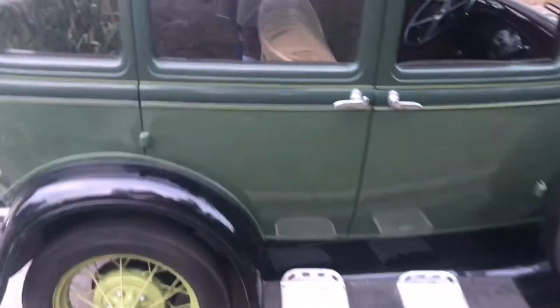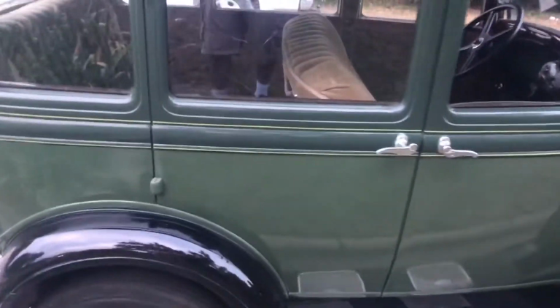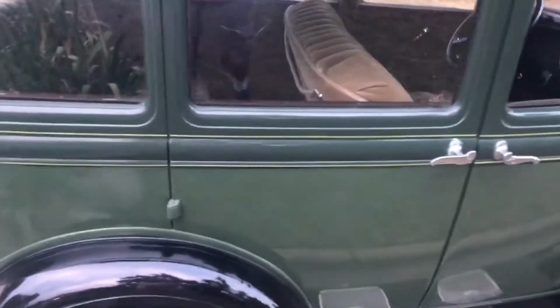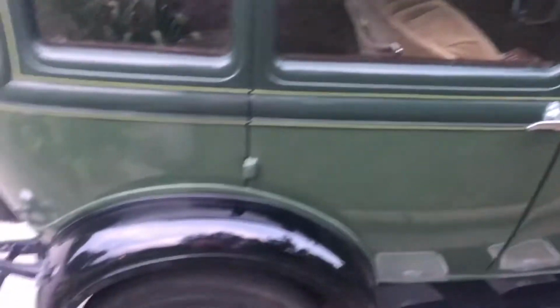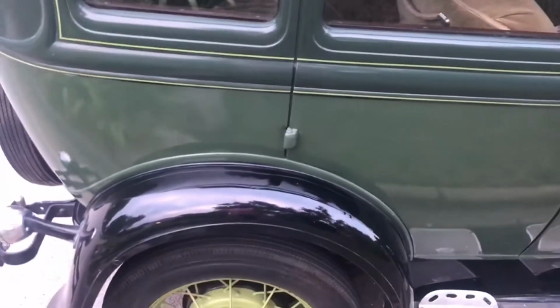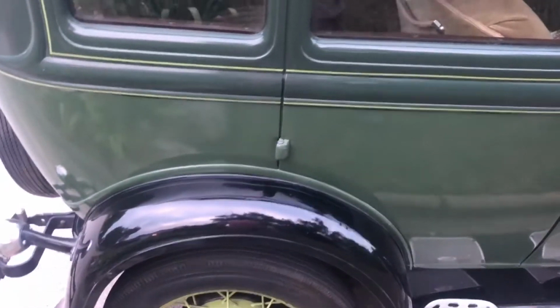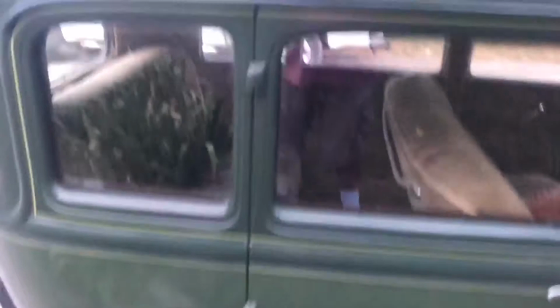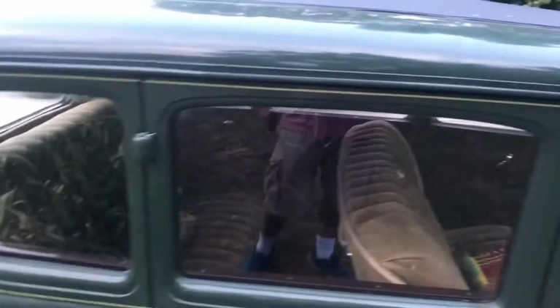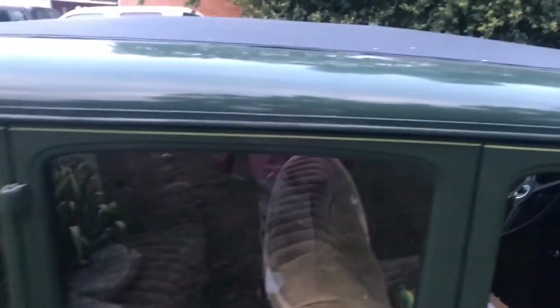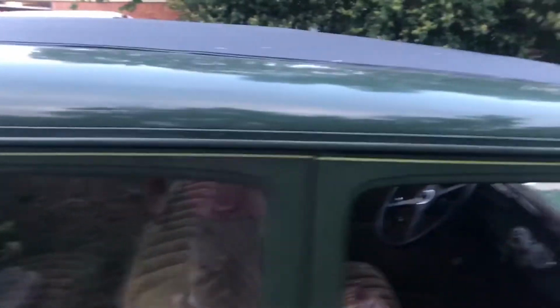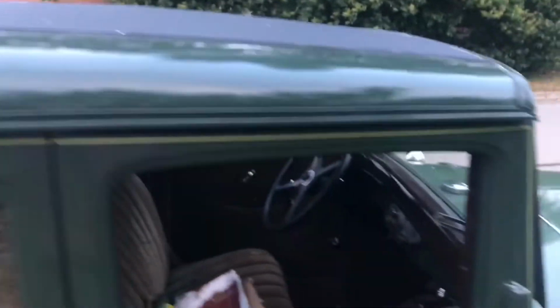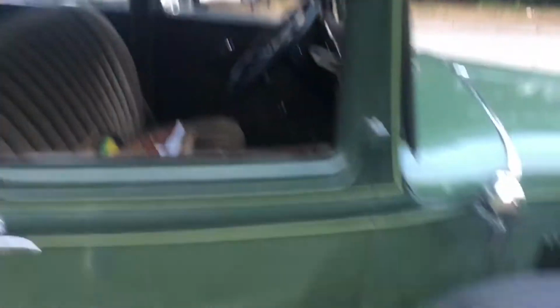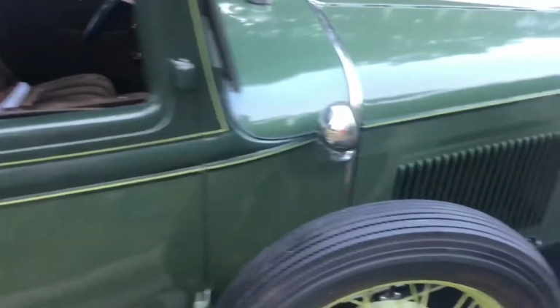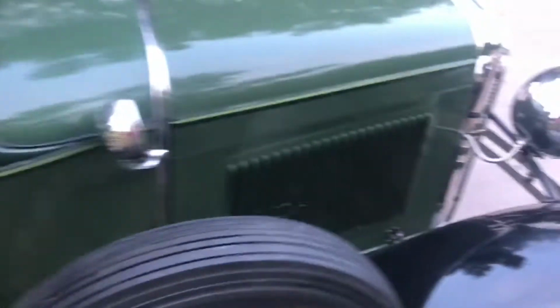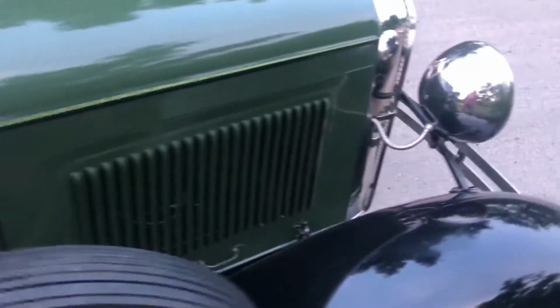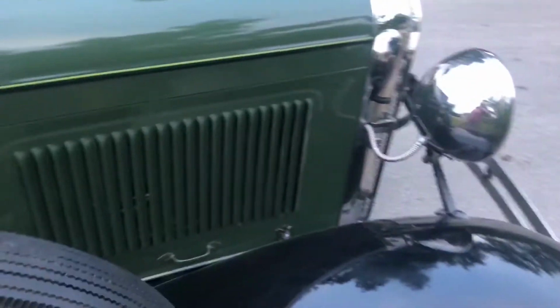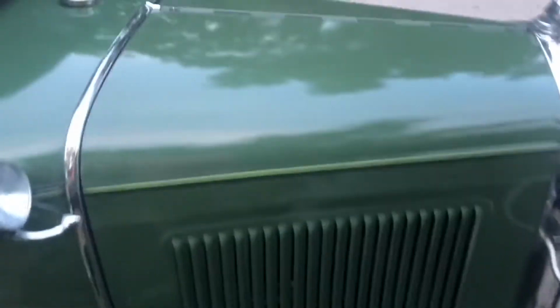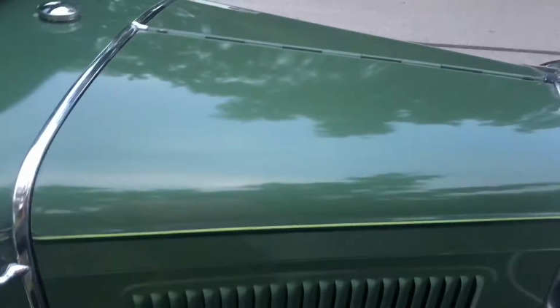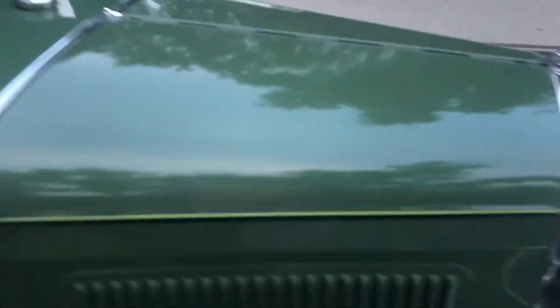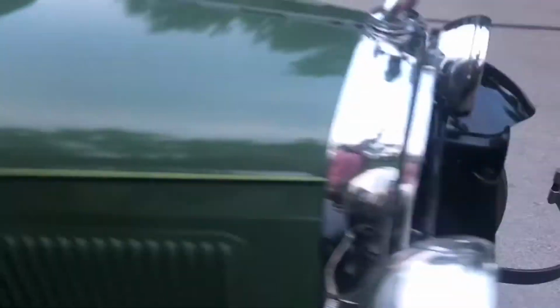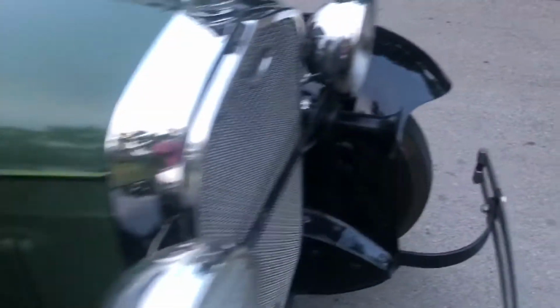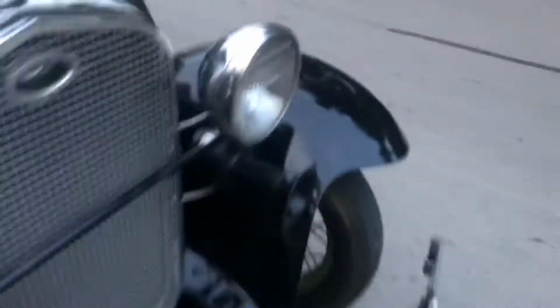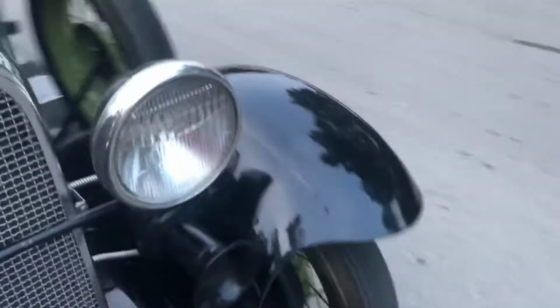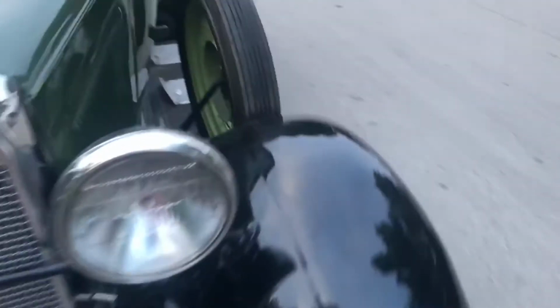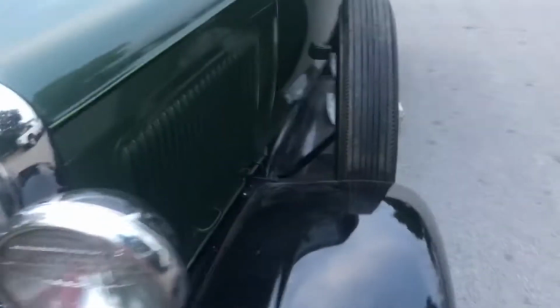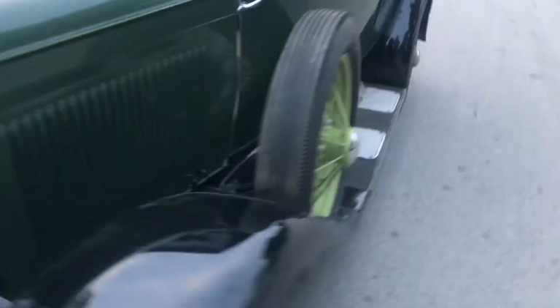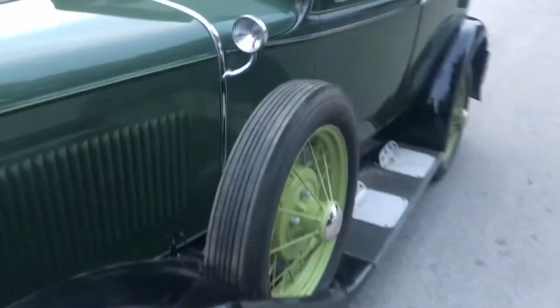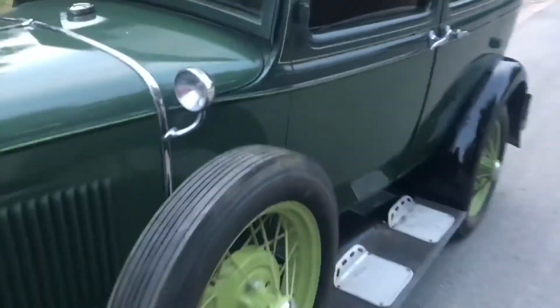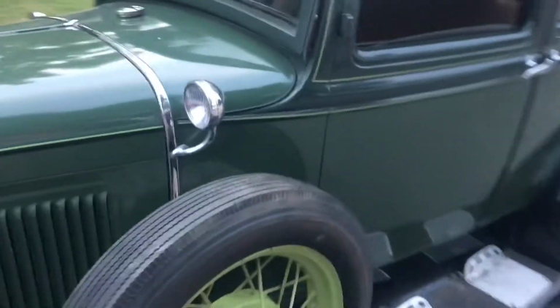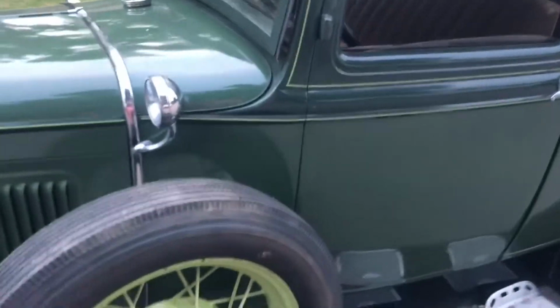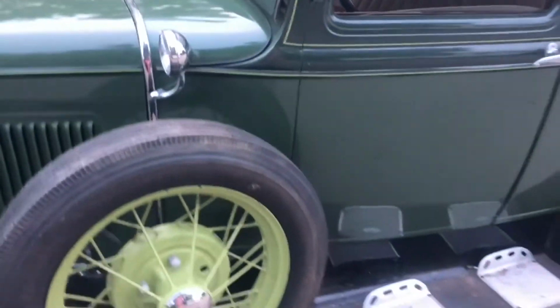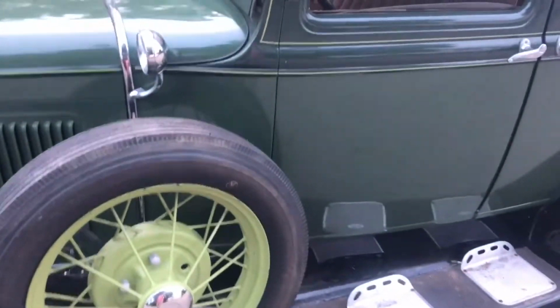It's got a very nice paint job. Somebody put a lot of money into it at some point. The front, back, sides, top — everything looked really good.